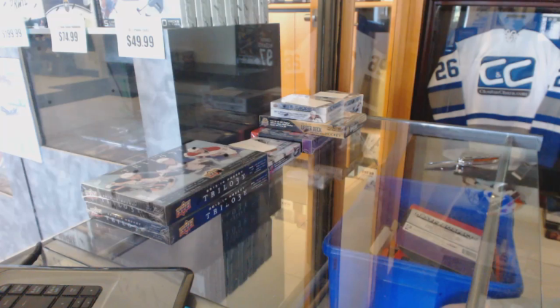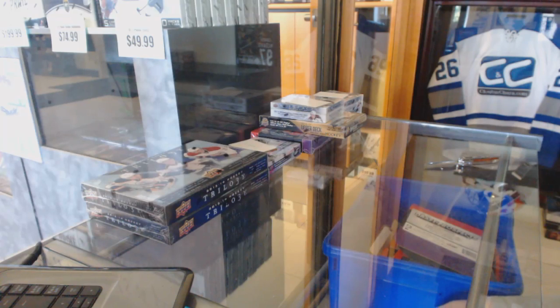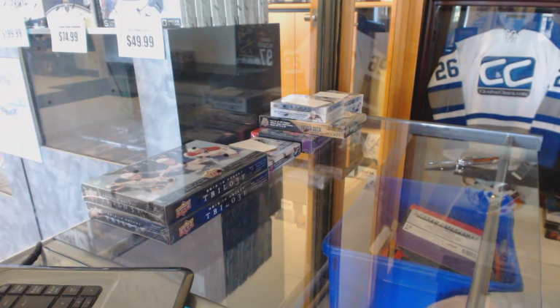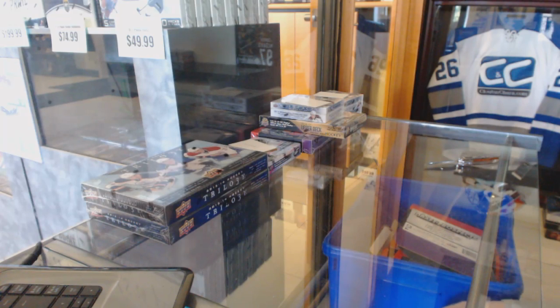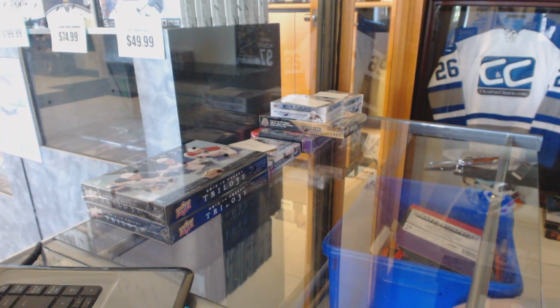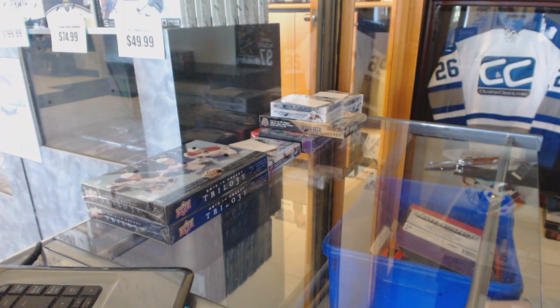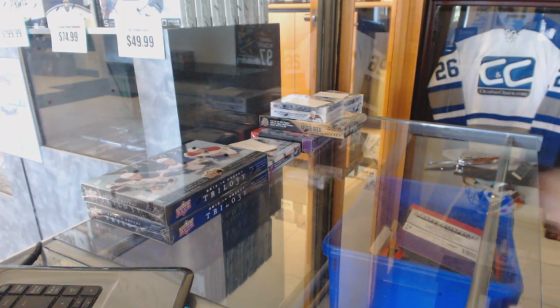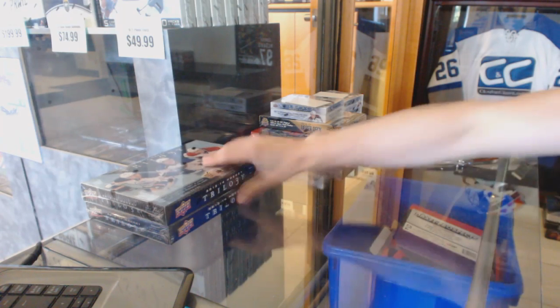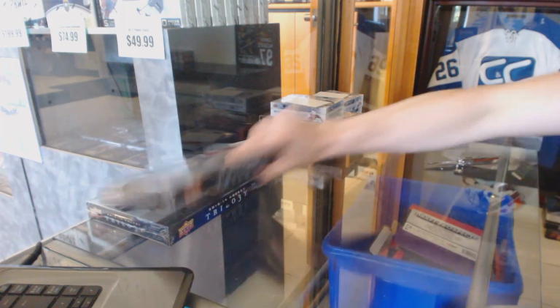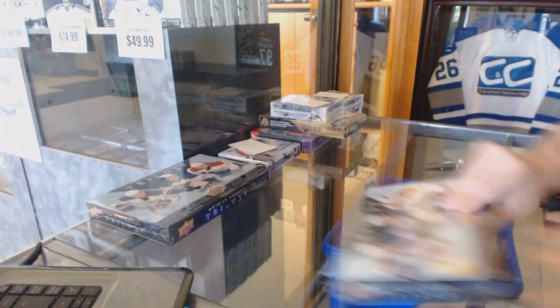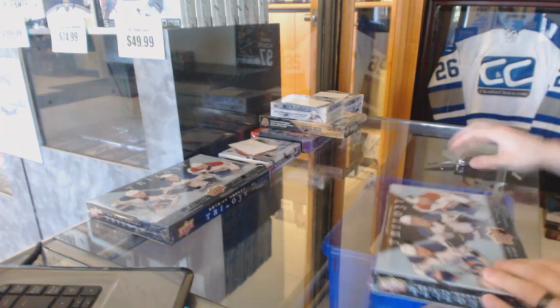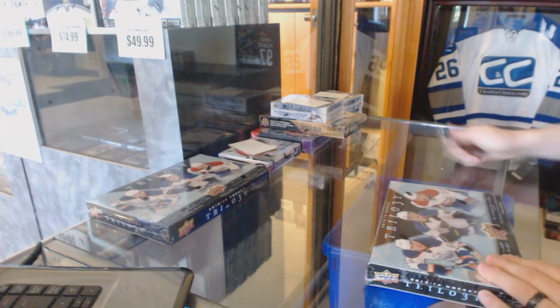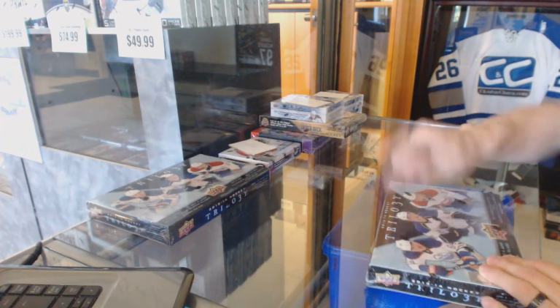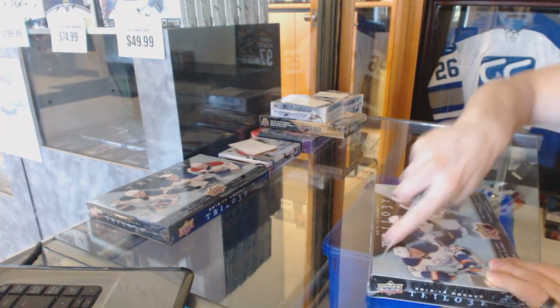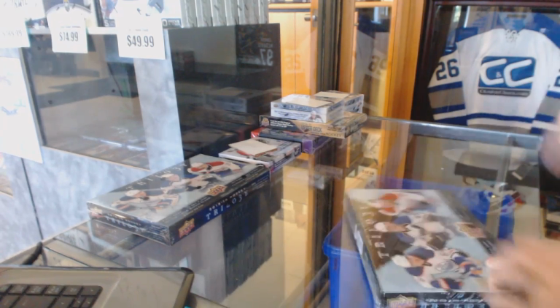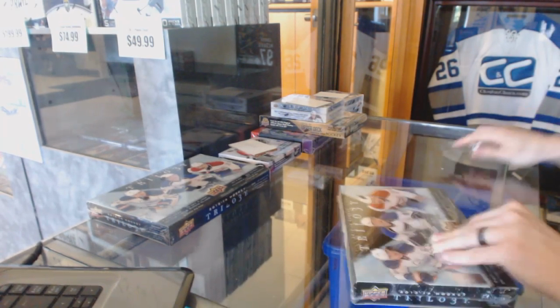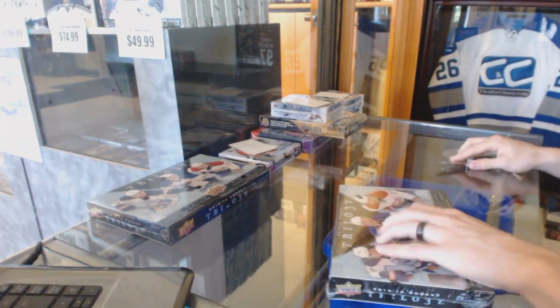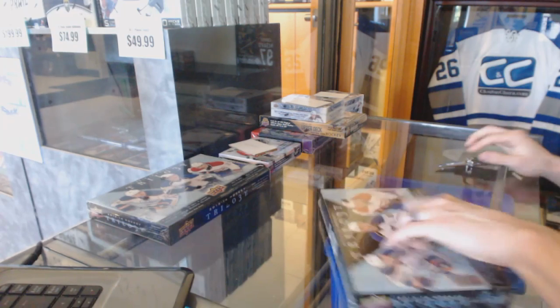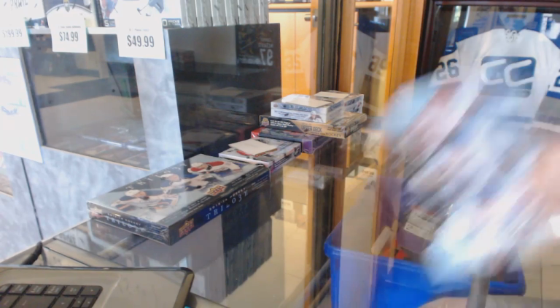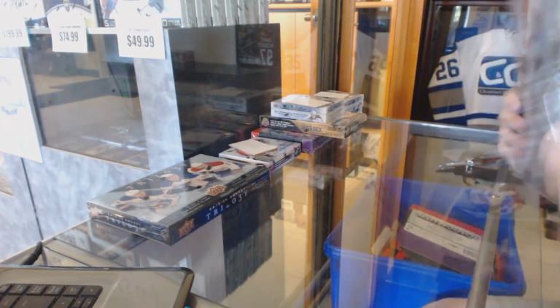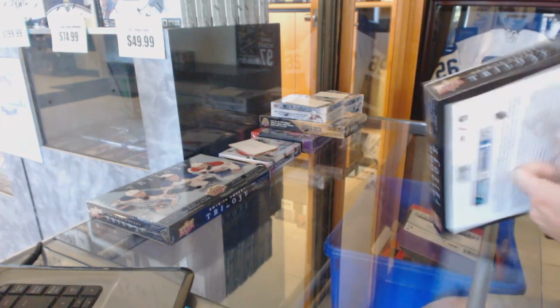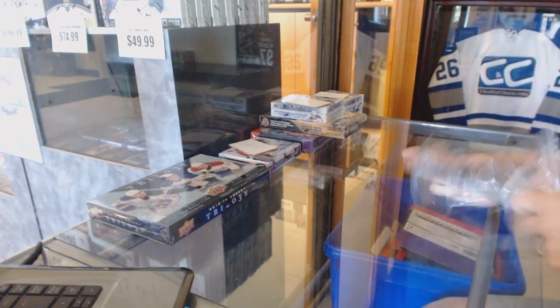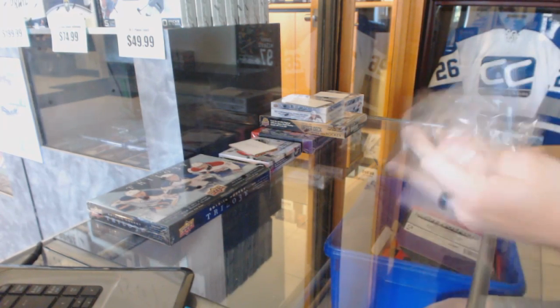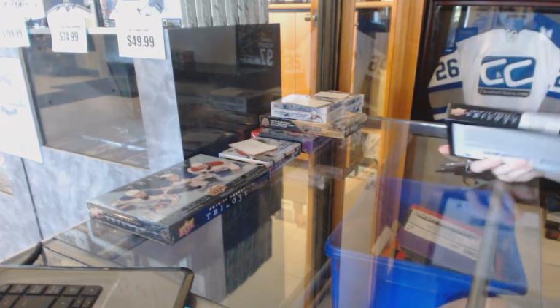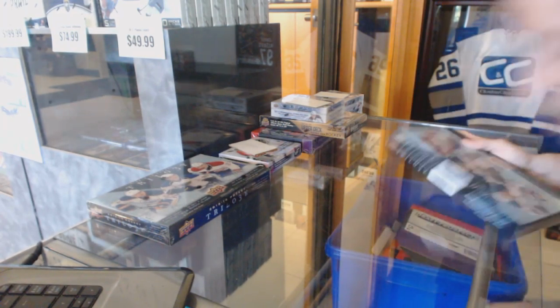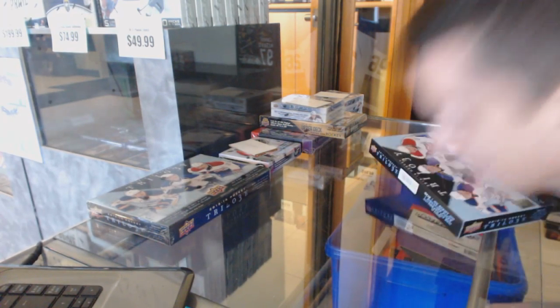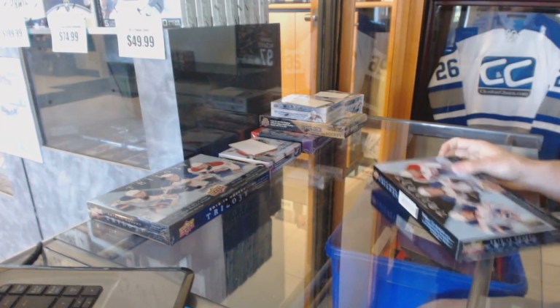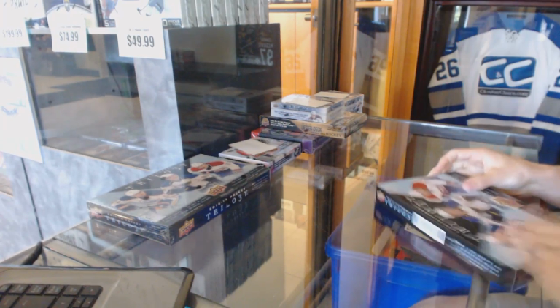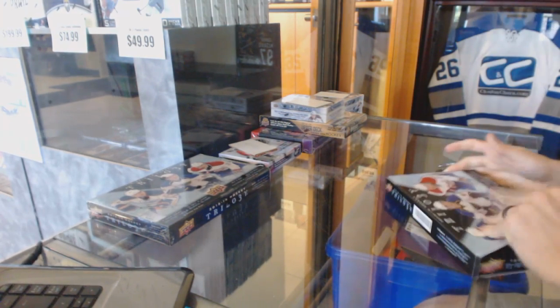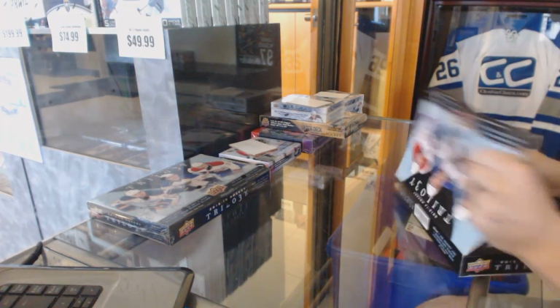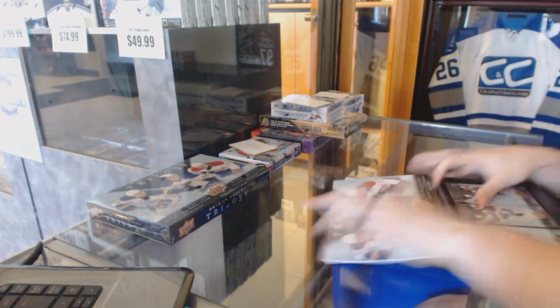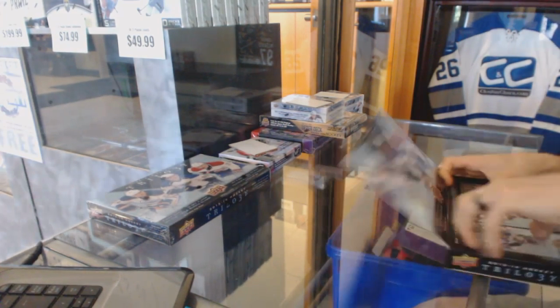Here you go — Johnny G's 2 Box Break to Master Box Break 13, 14, Upper Deck Trilogy.